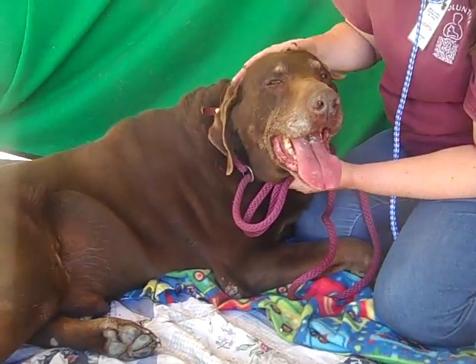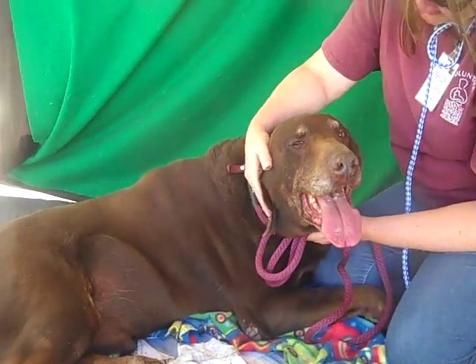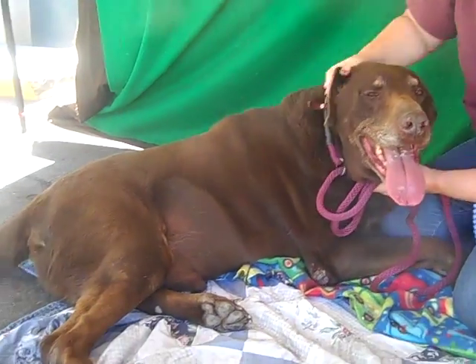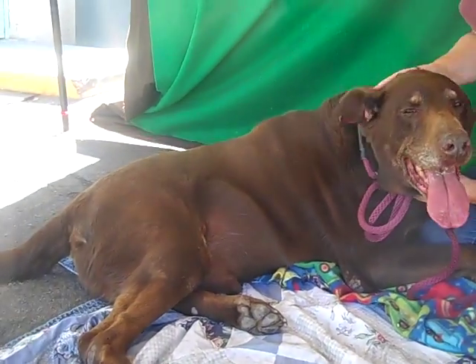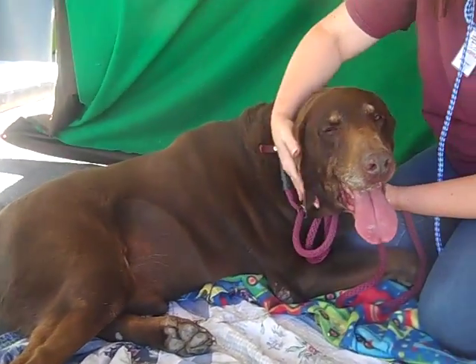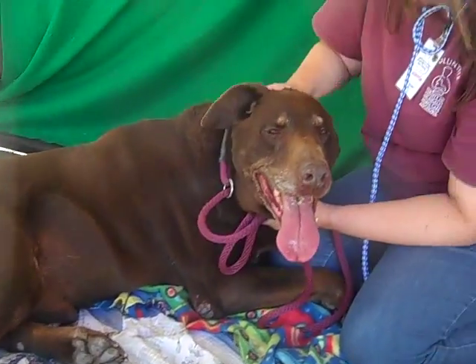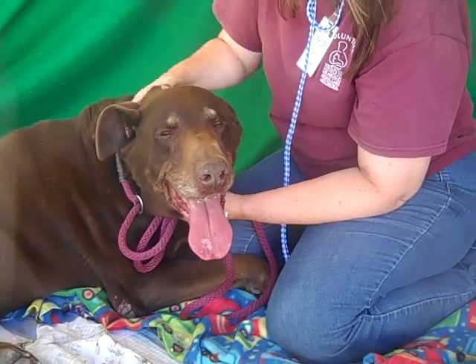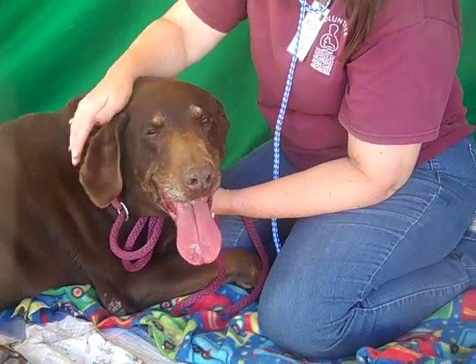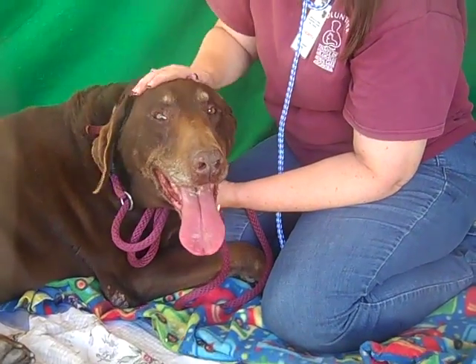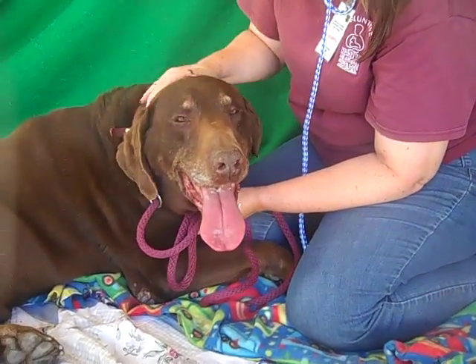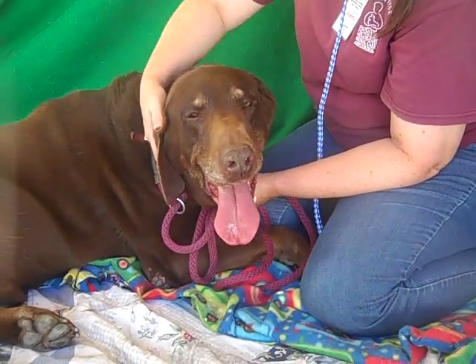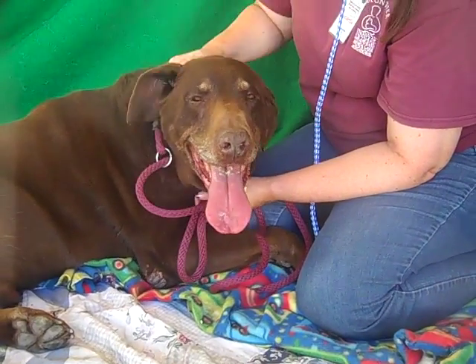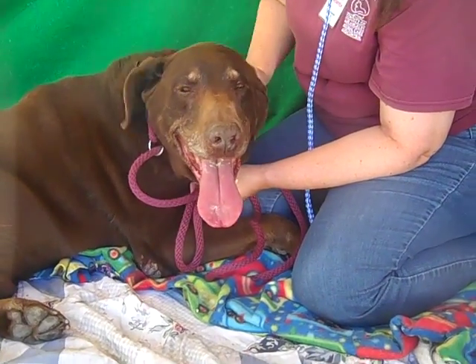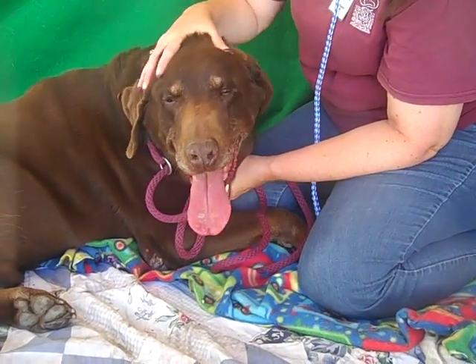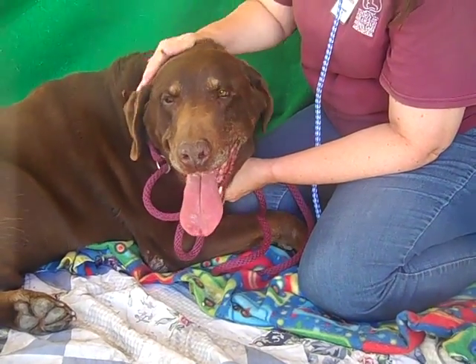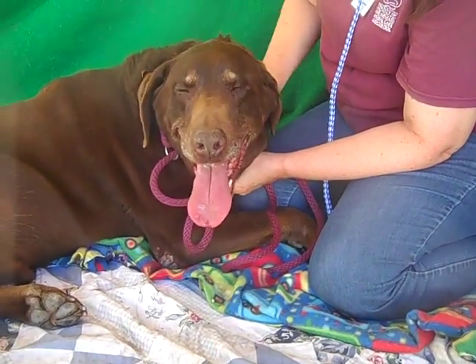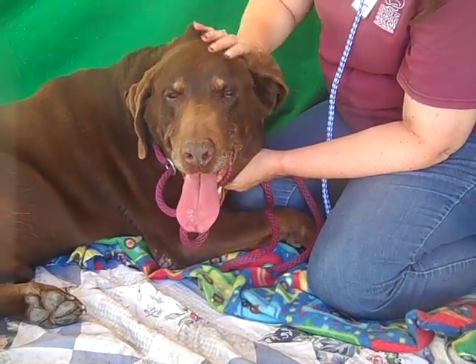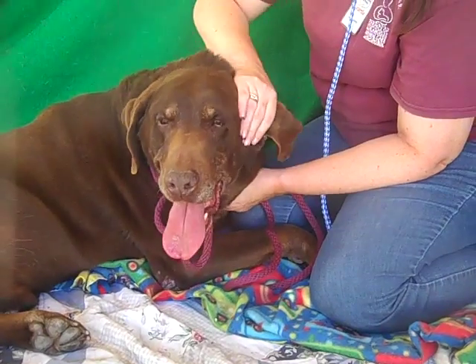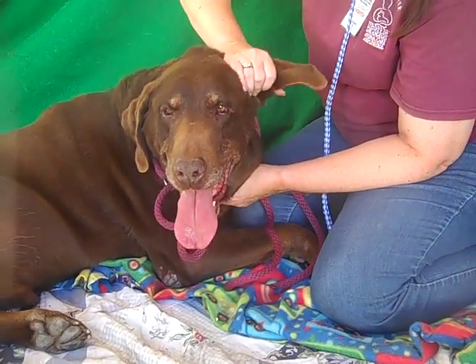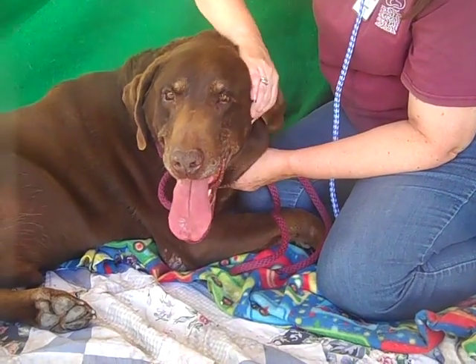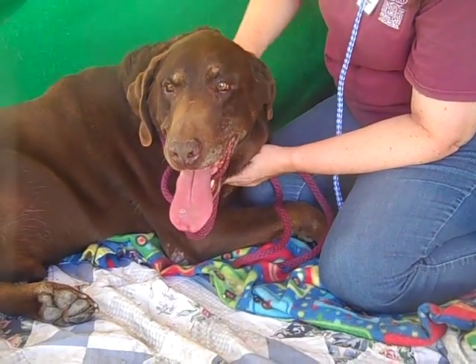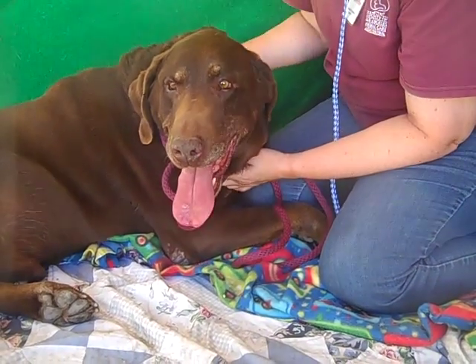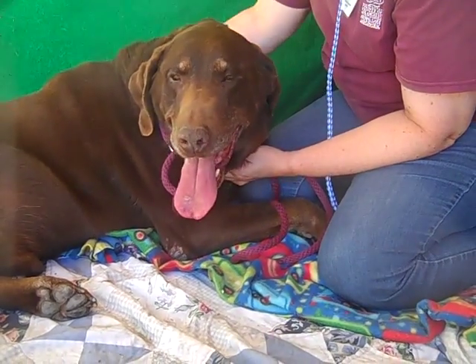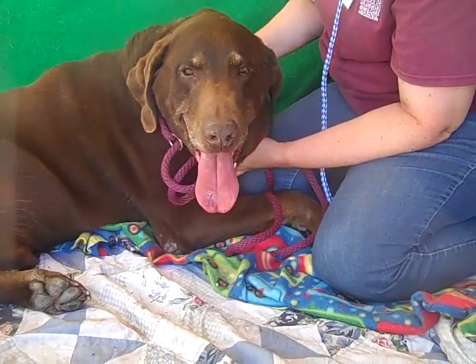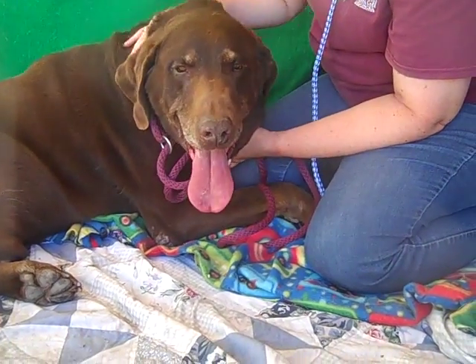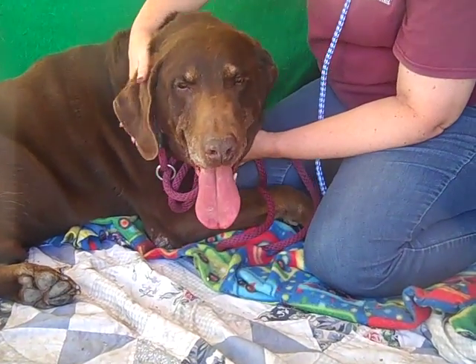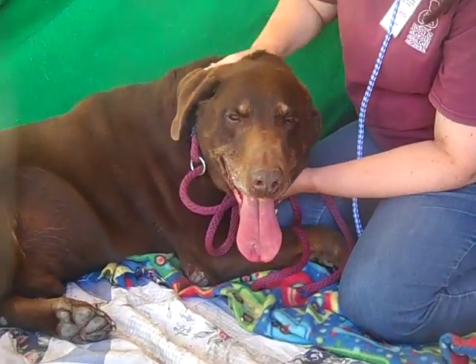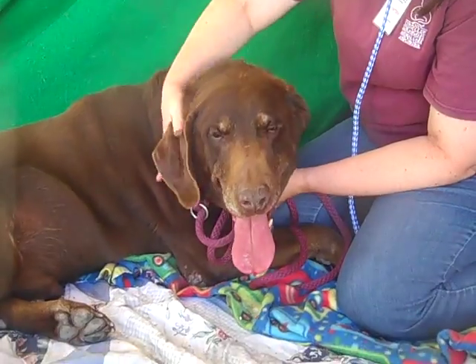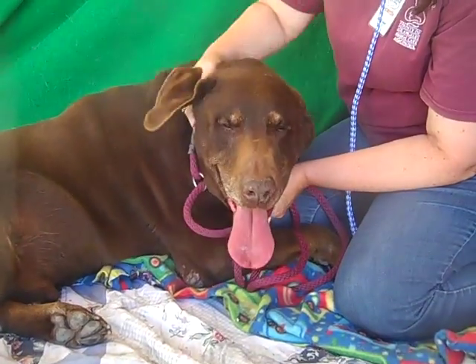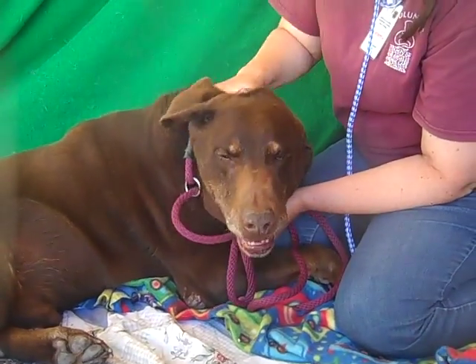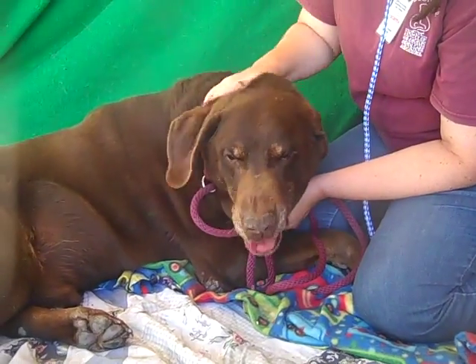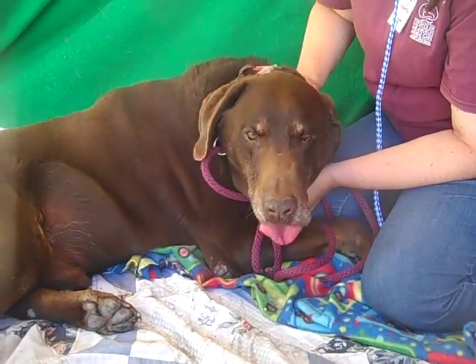We almost would think he's a purebred, but it's possible he may have a little bit of something else going on in there. But he is a beautiful, beautiful dog. He came to the Baldwin Park Animal Care Center as a stray from Azusa on January 22nd, and Stanley weighs a whopping 89 pounds.